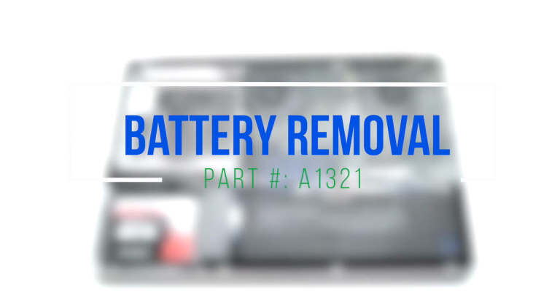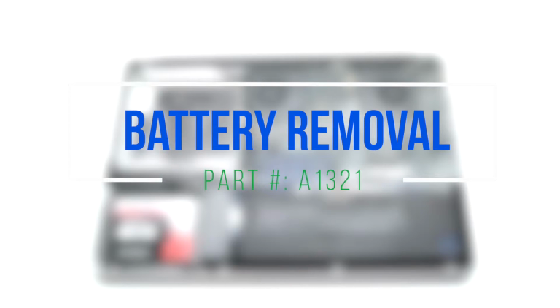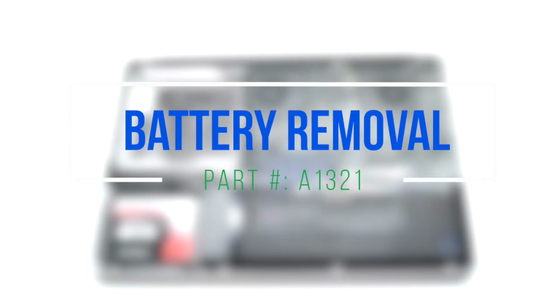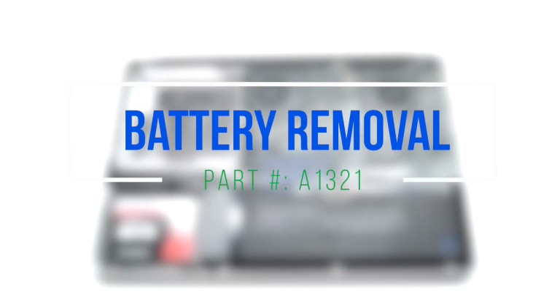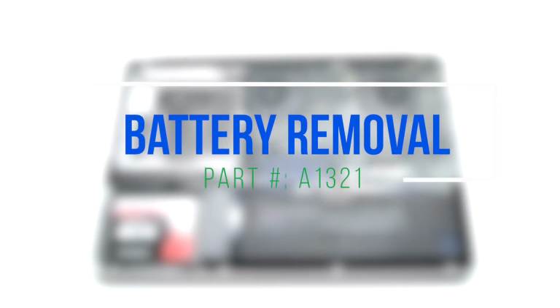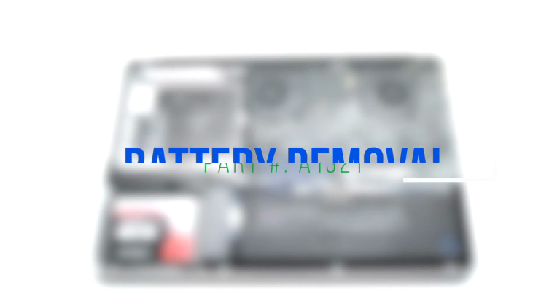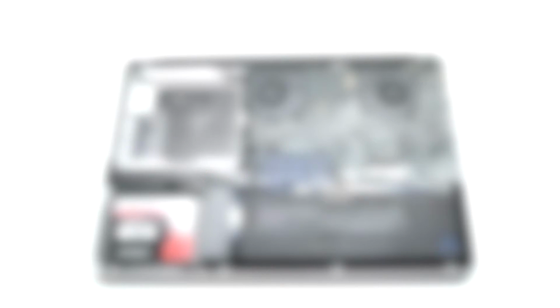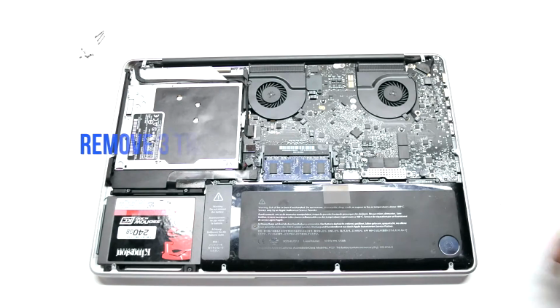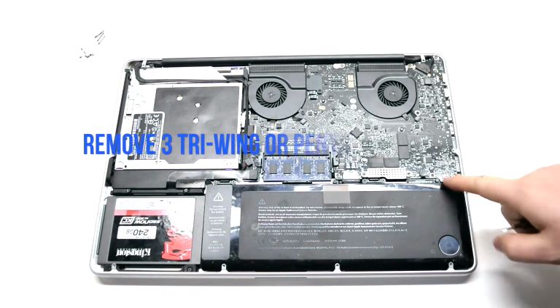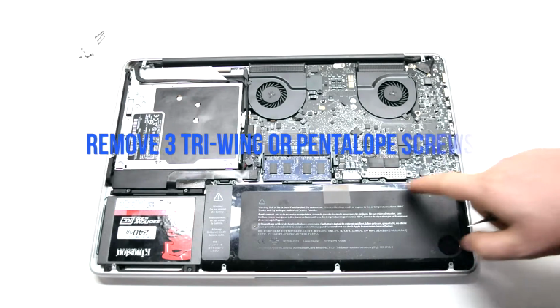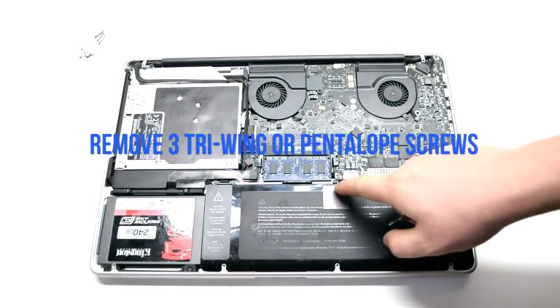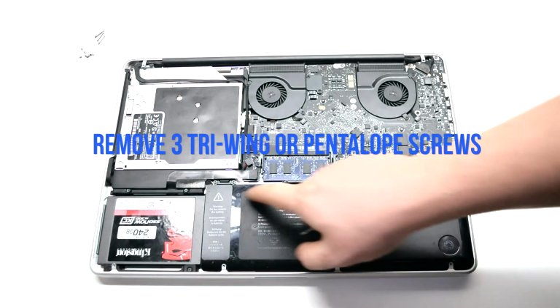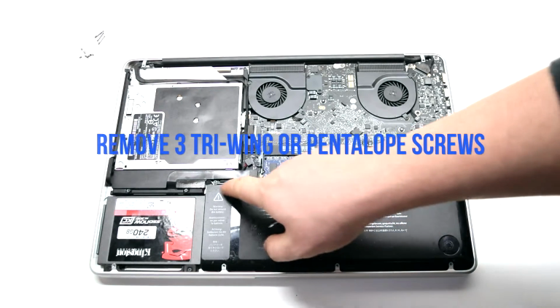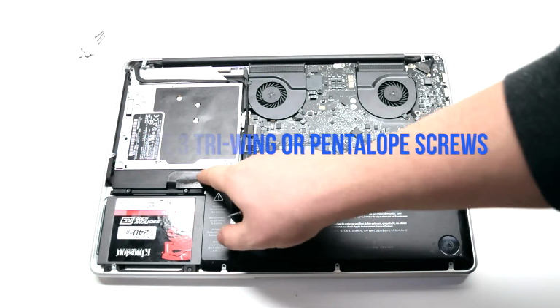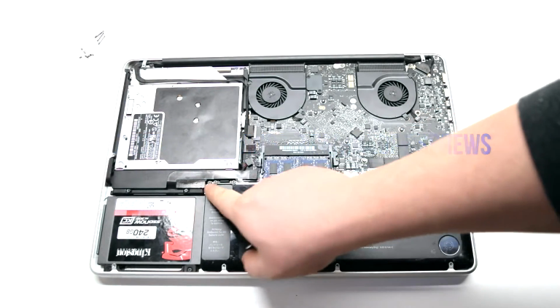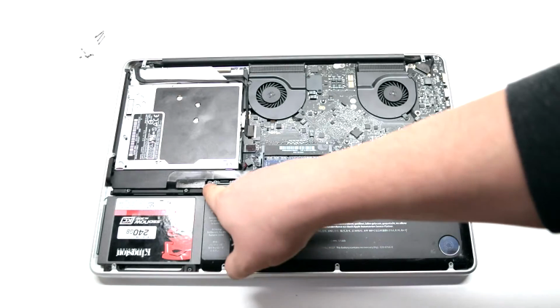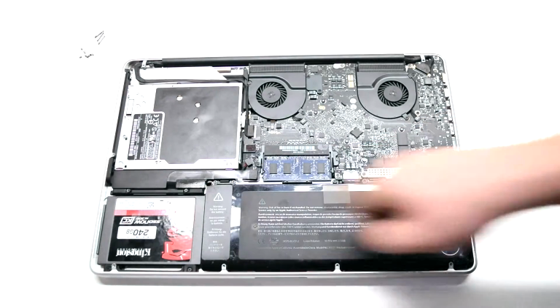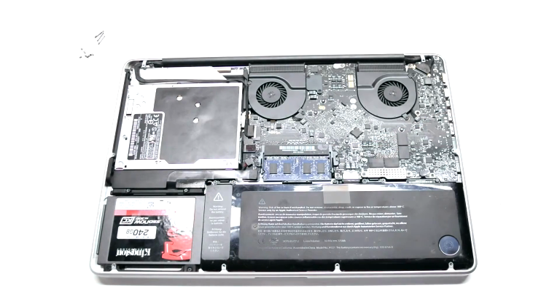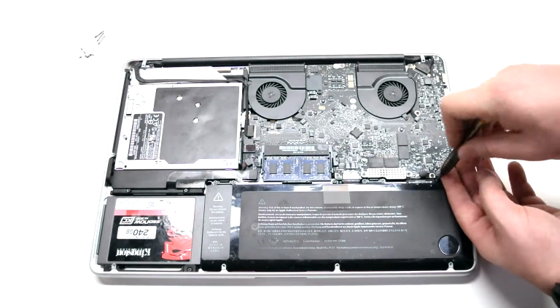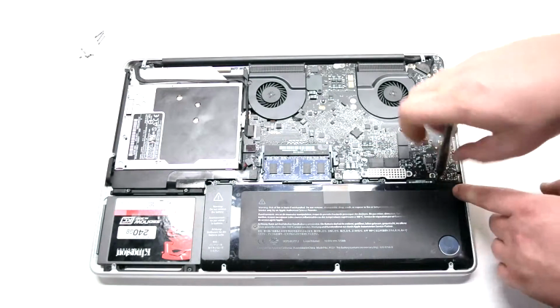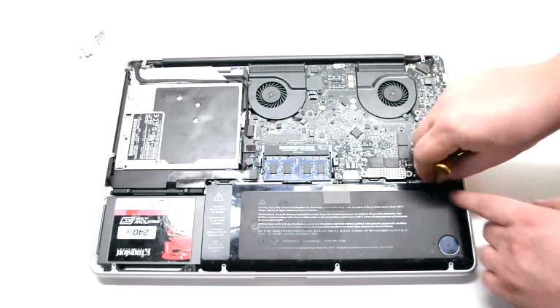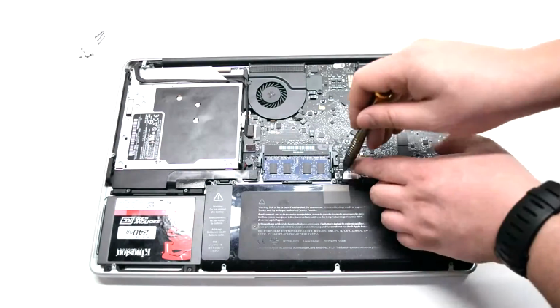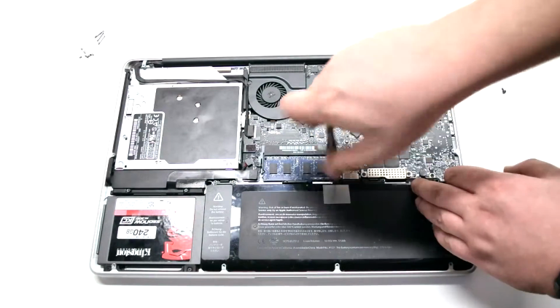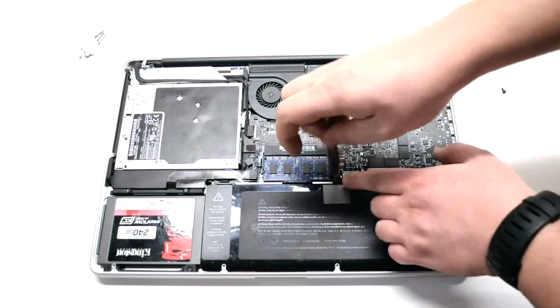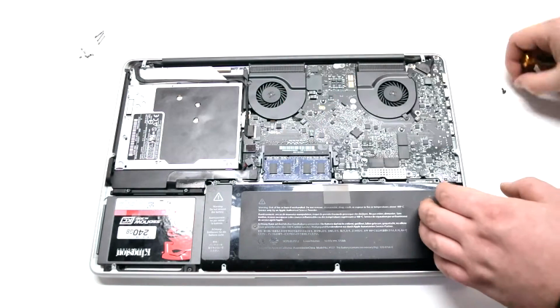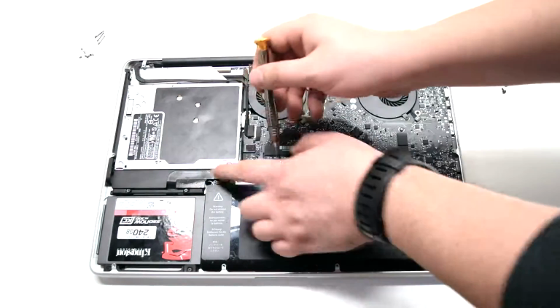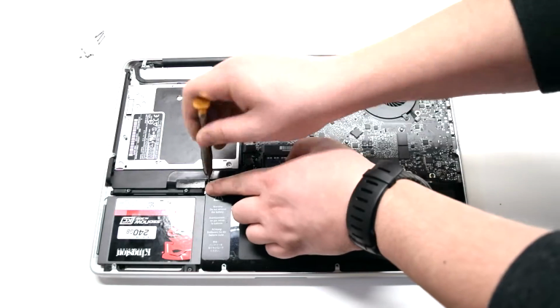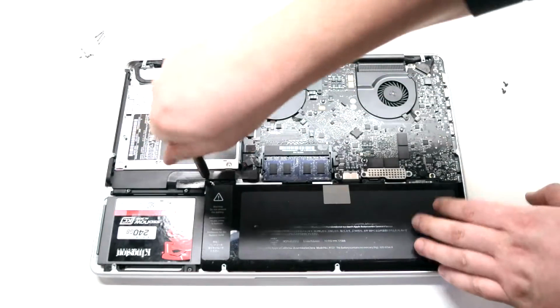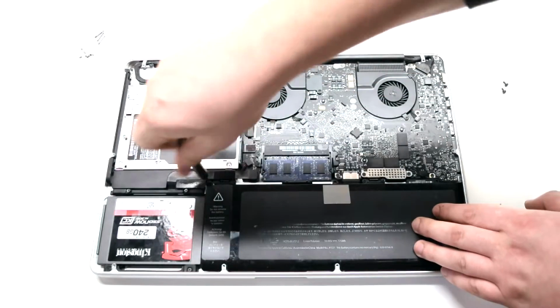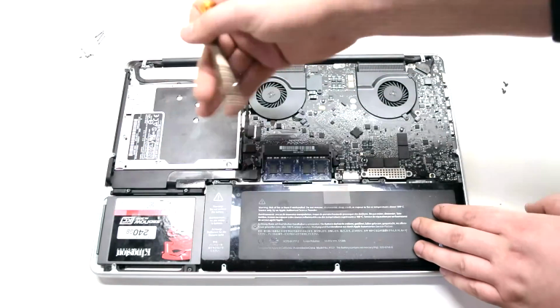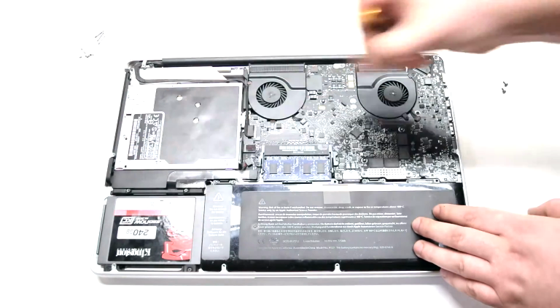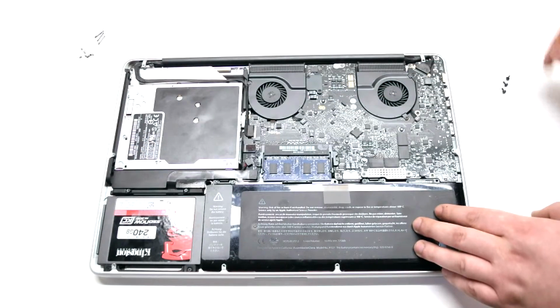Battery removal. Remove the three tri-wing or Pentalobe screws depending on your model. They're located in the exact same place on both types of models.